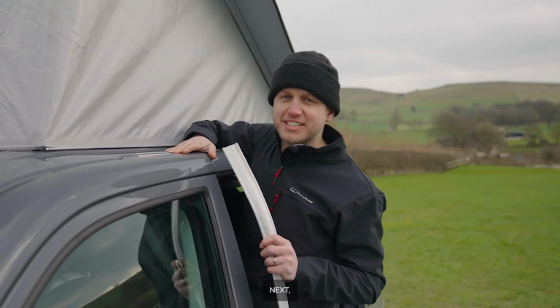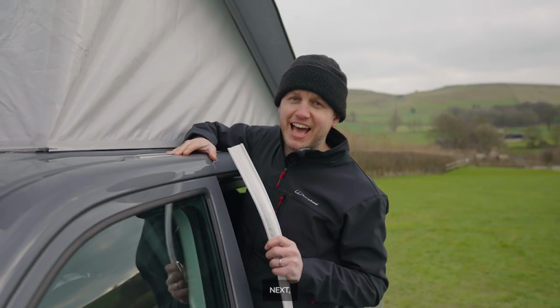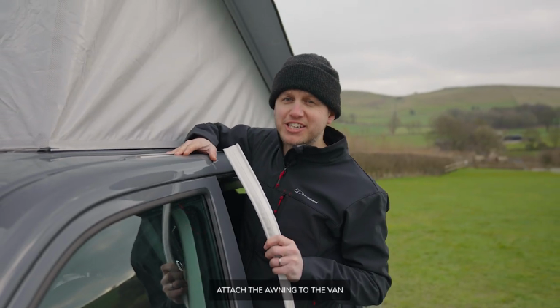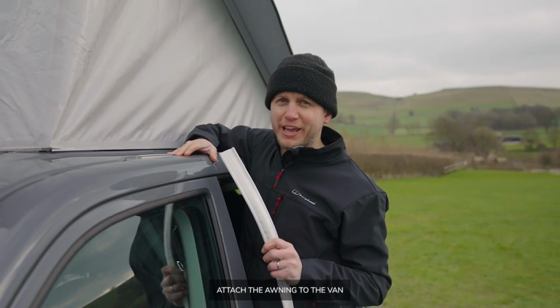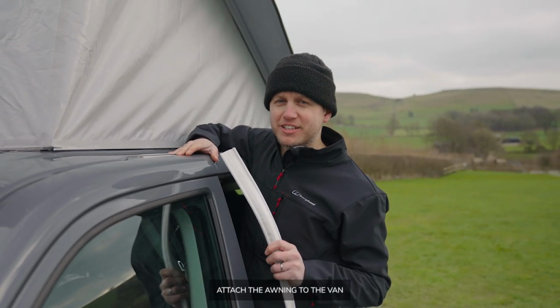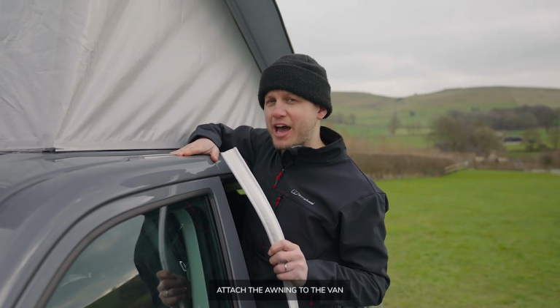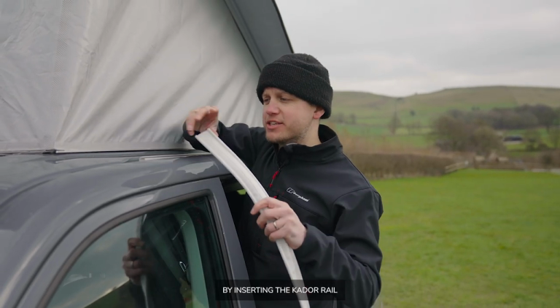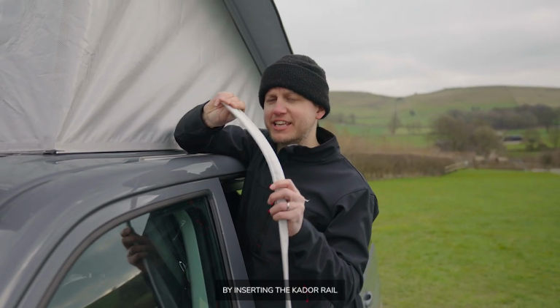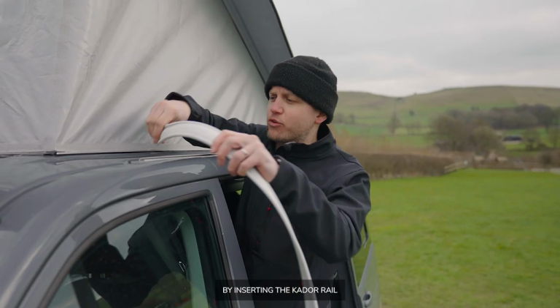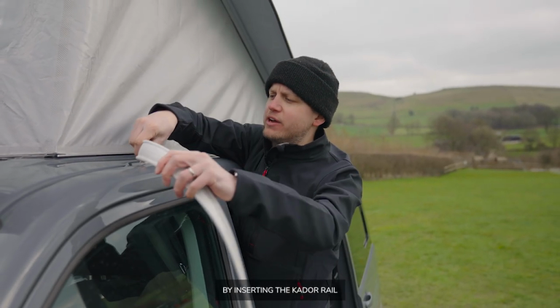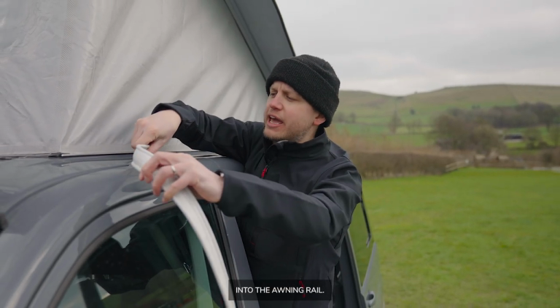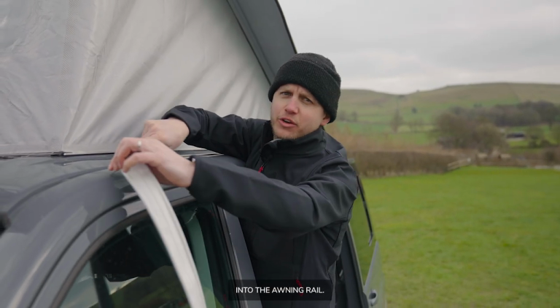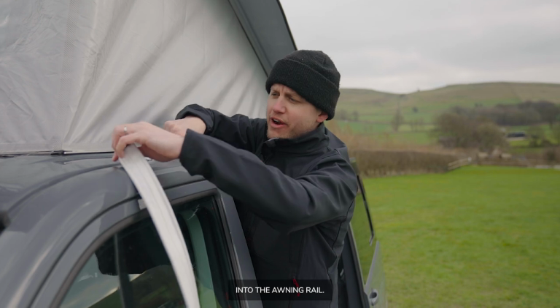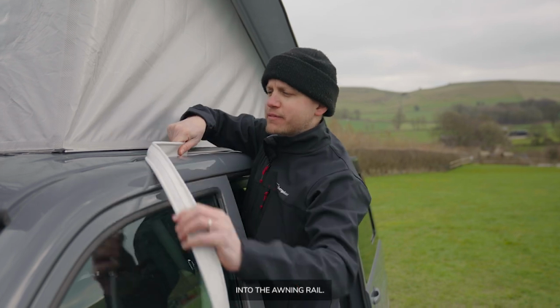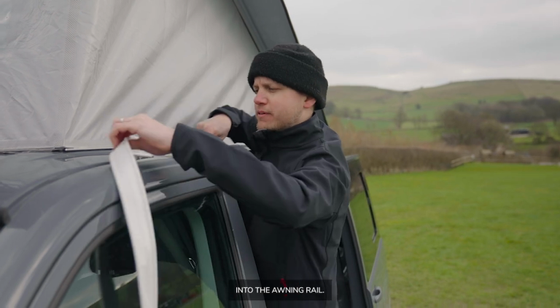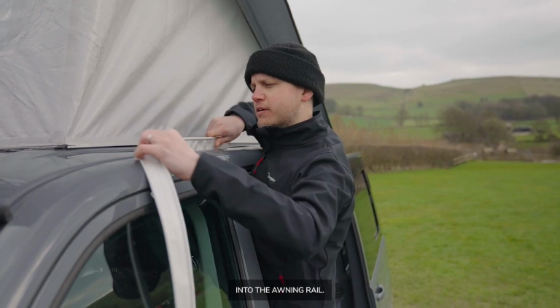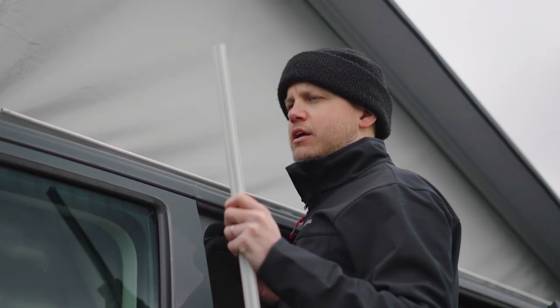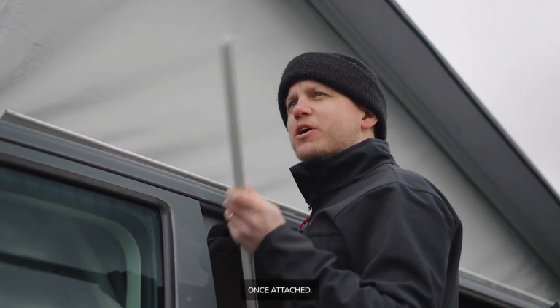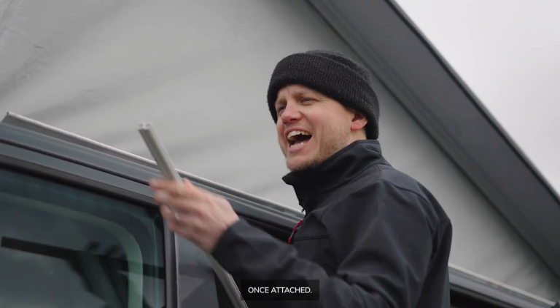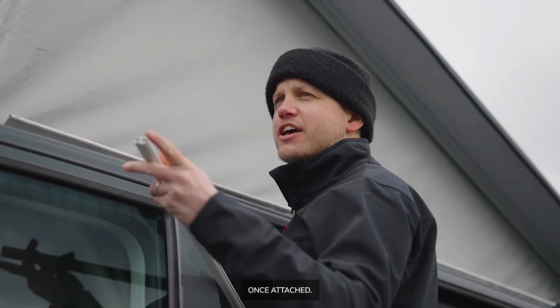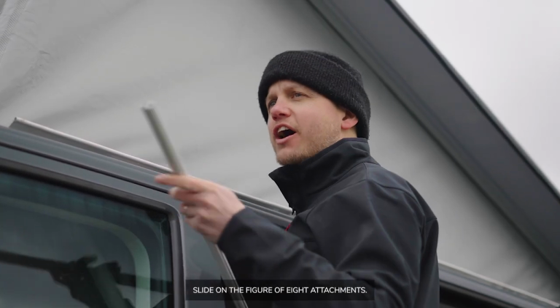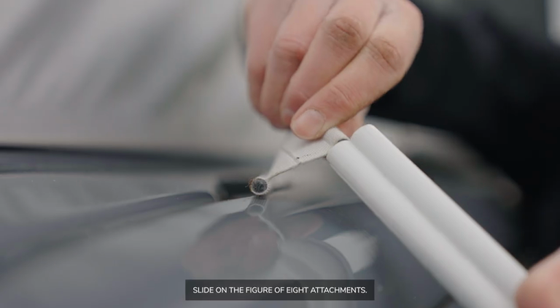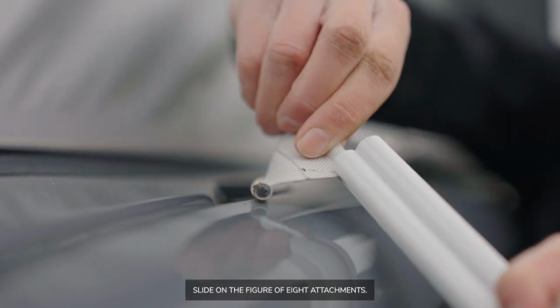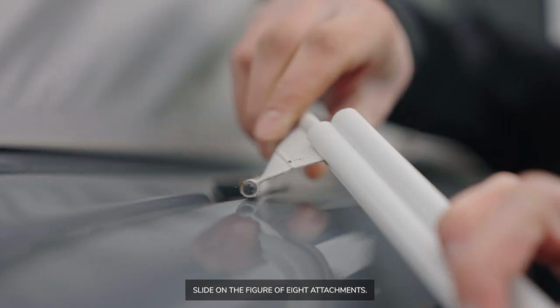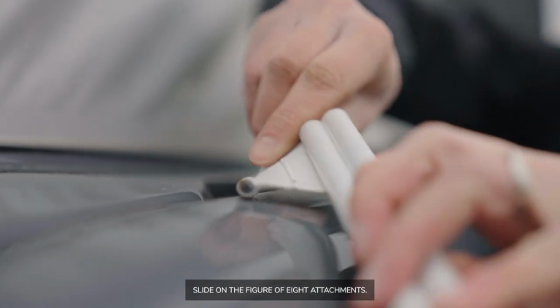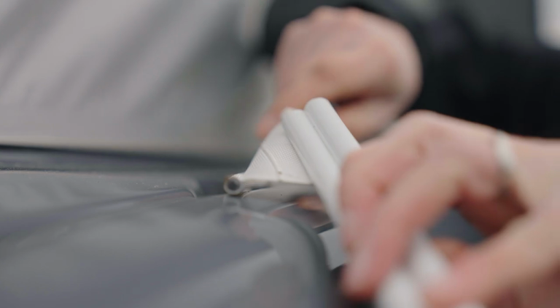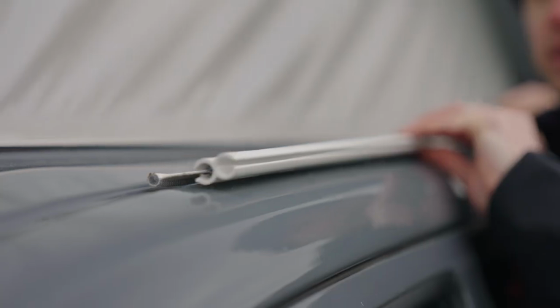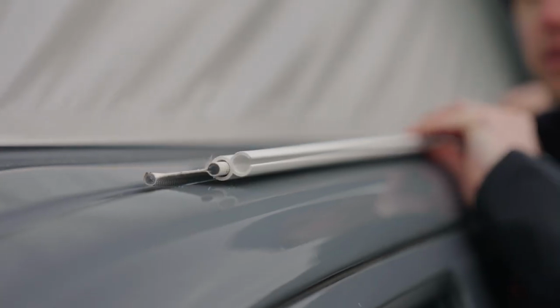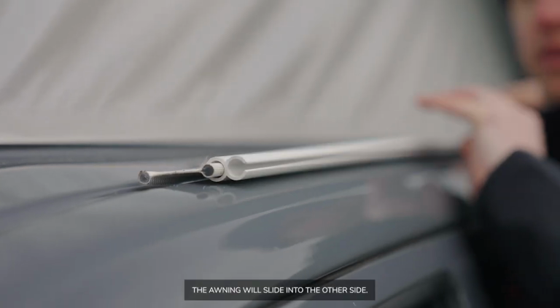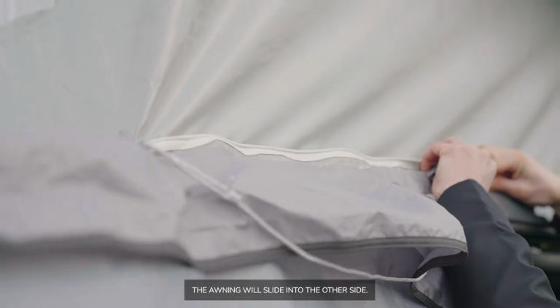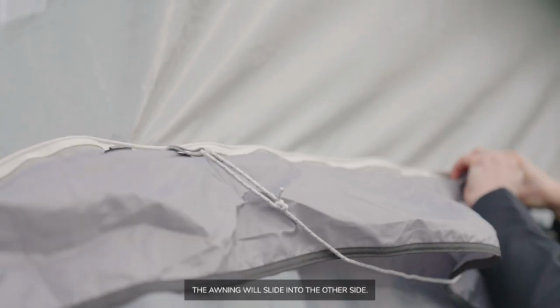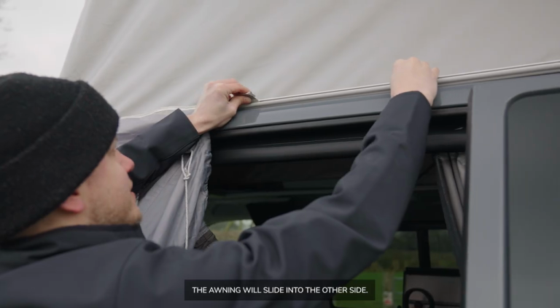Next, attach the awning to the van by inserting the K-door rail into the awning rail. Once attached, slide on the figure-of-eight attachments. The awning will slide into the other side.